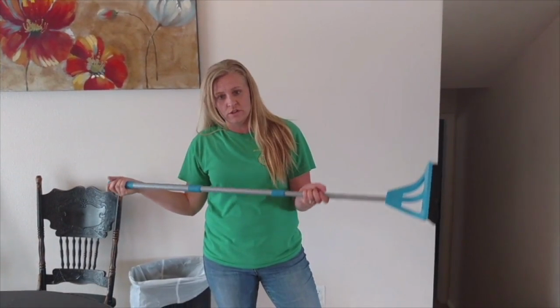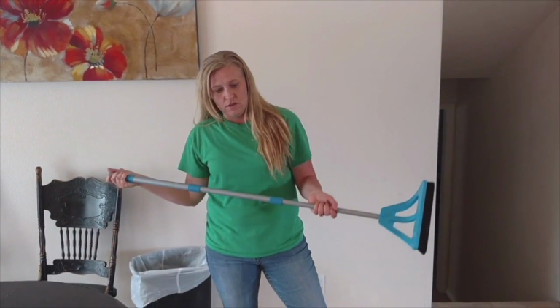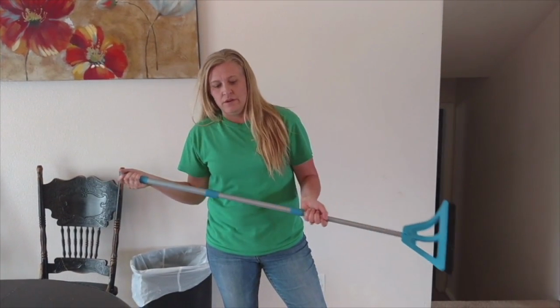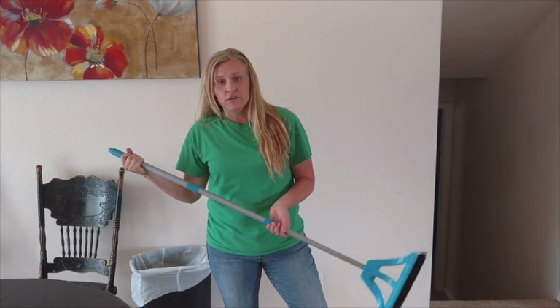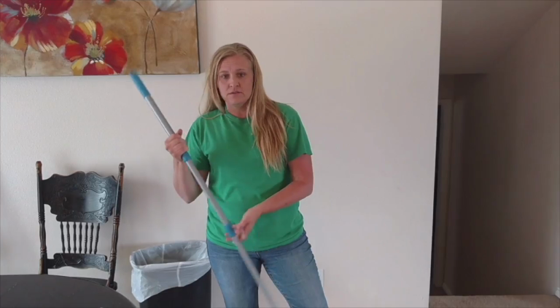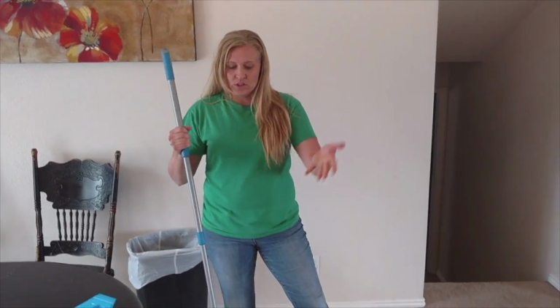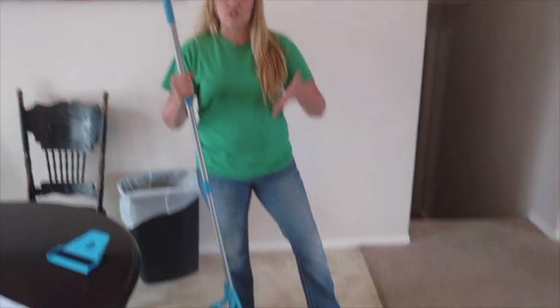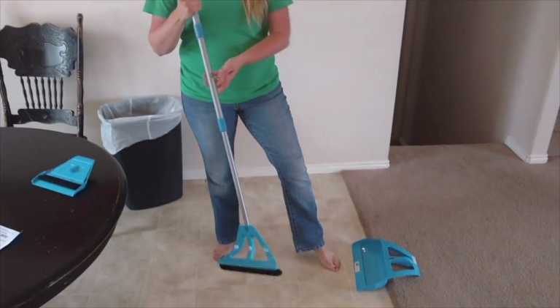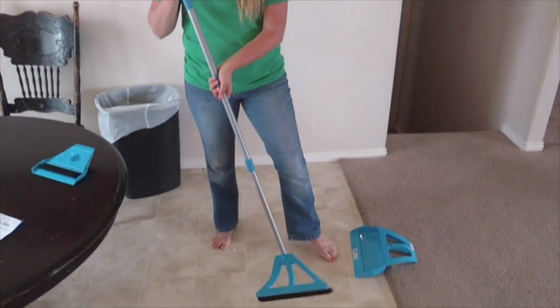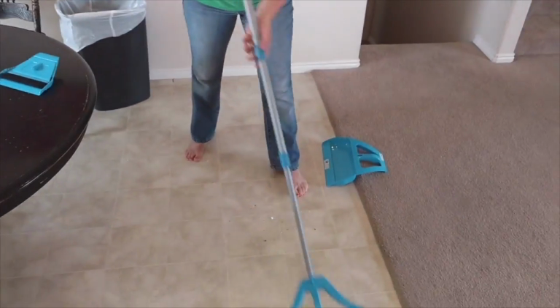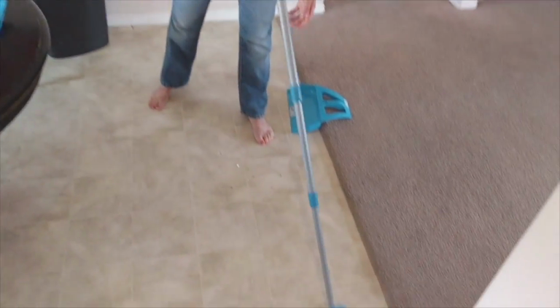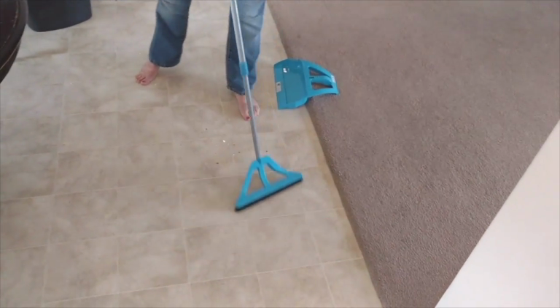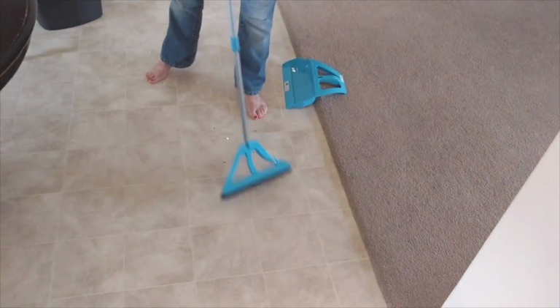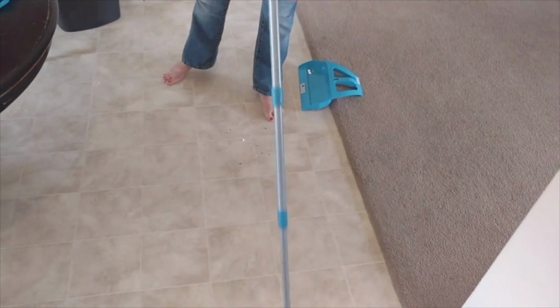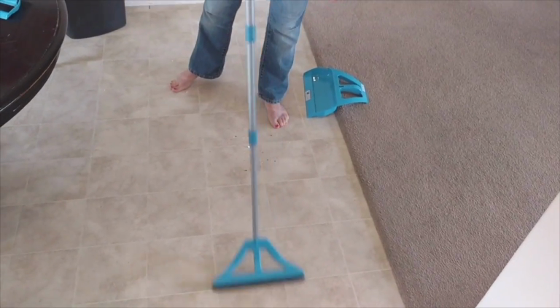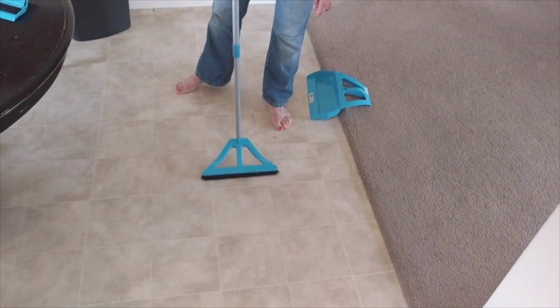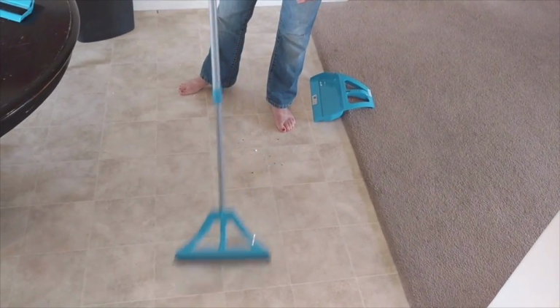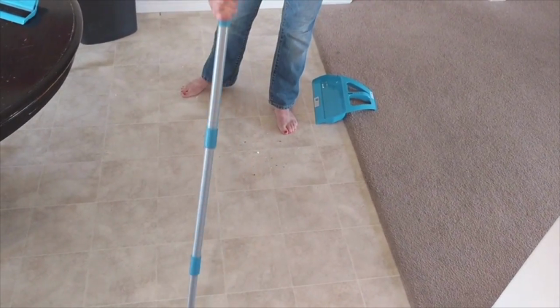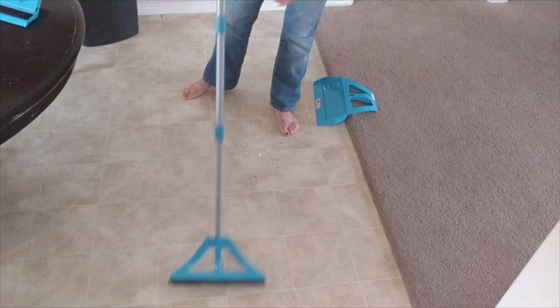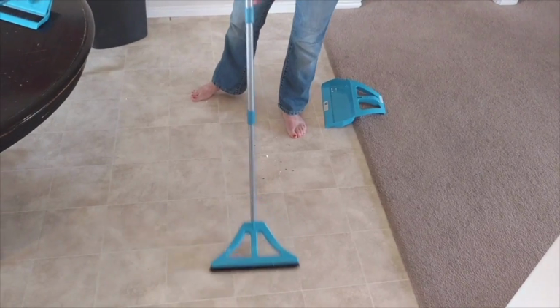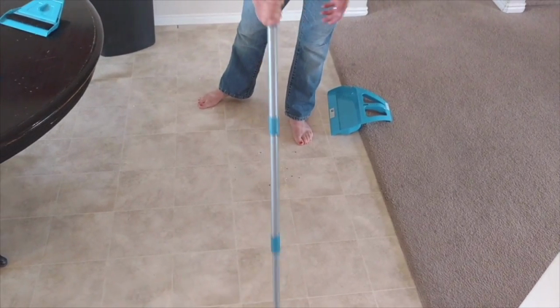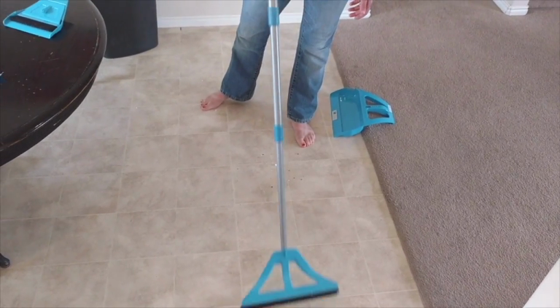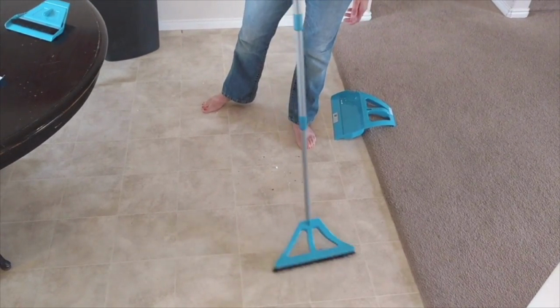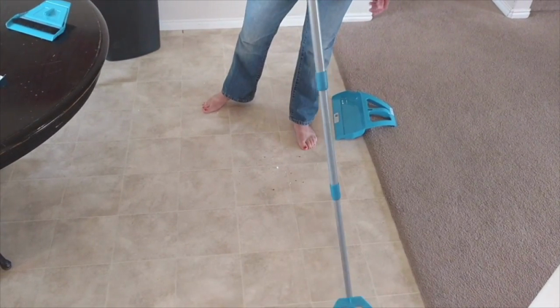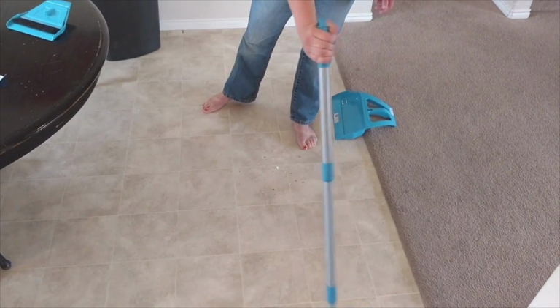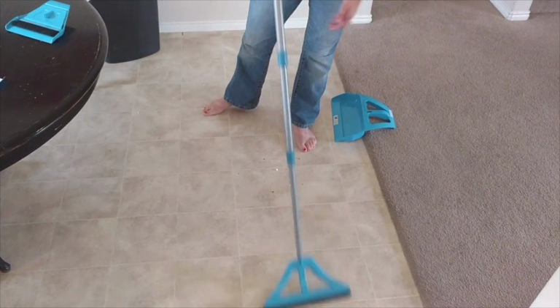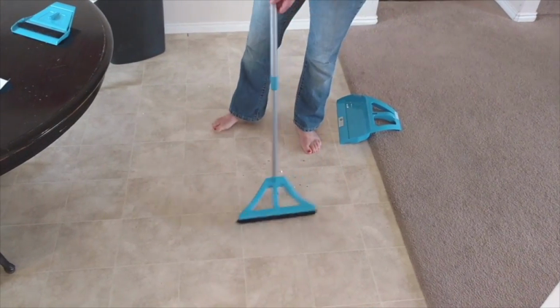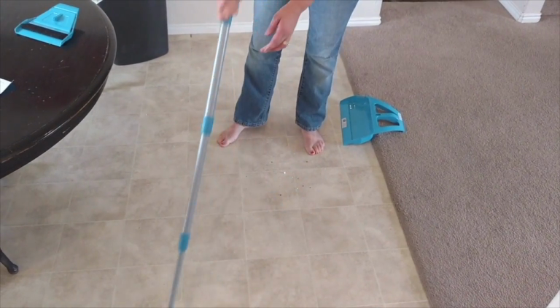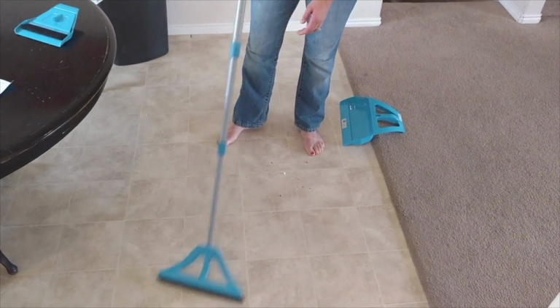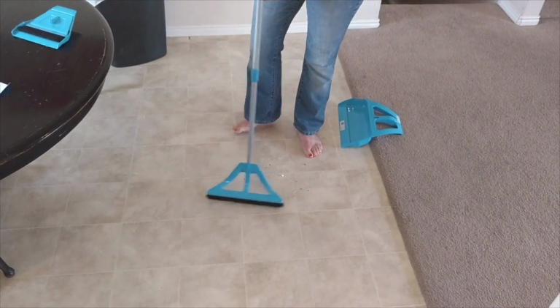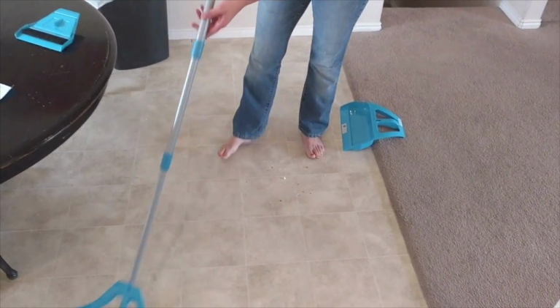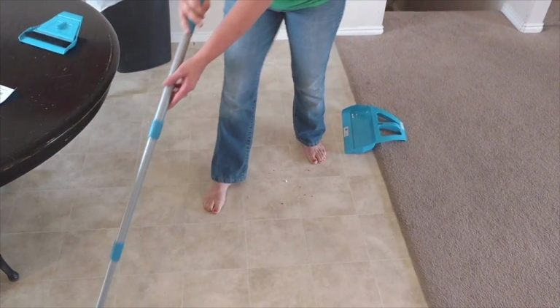It works on wood, concrete, linoleum, tile, whatever. You just go back and forth — you don't want to go back so if you're brushing that way you do it that way, but since I'm brushing this way I'm making my pile.